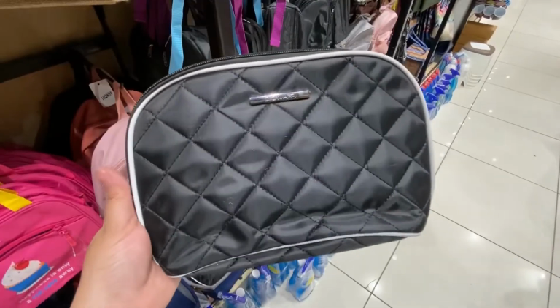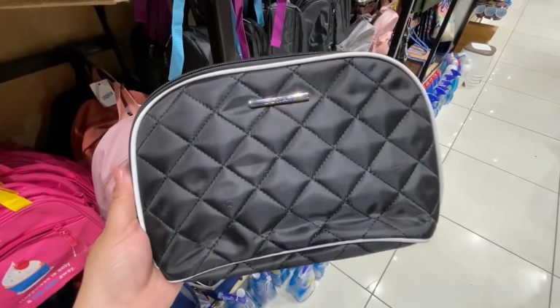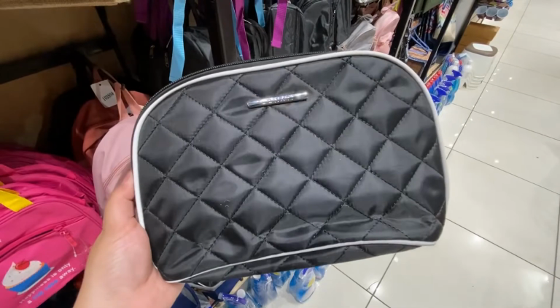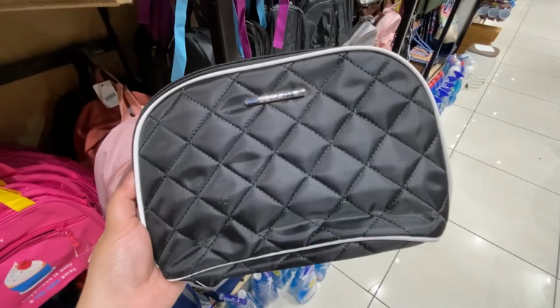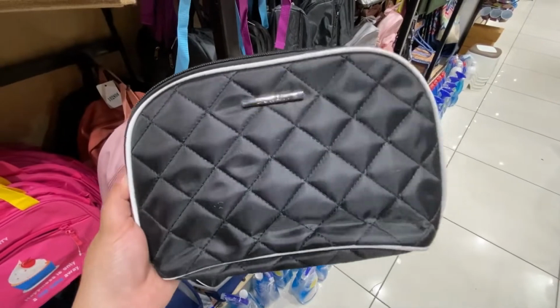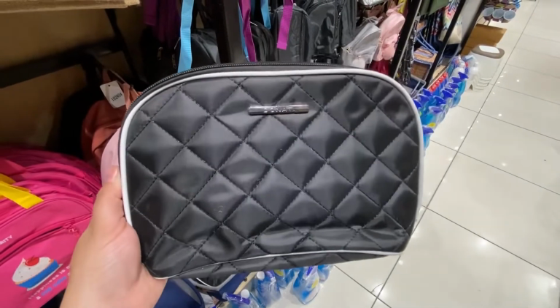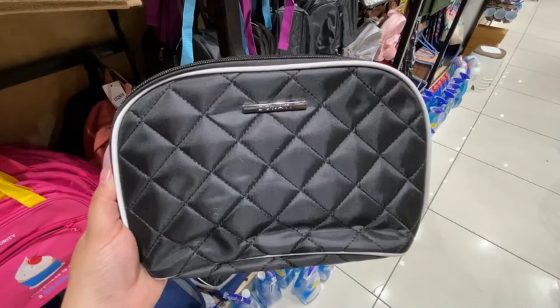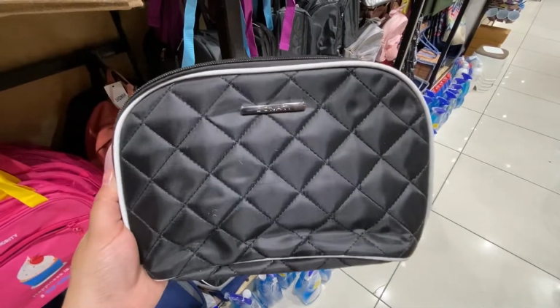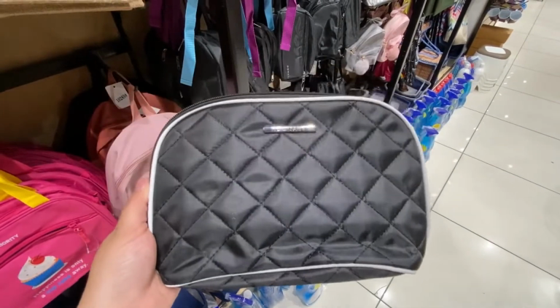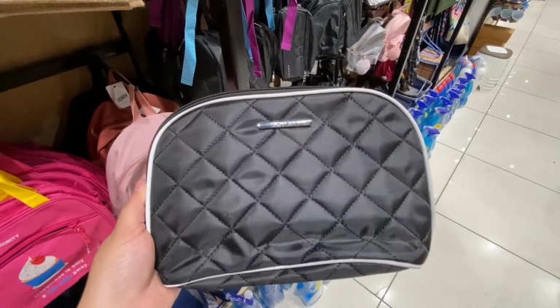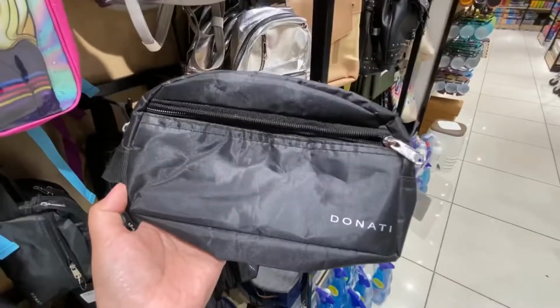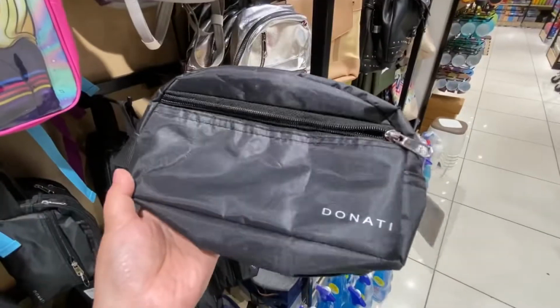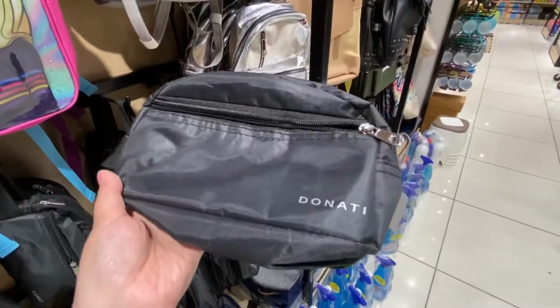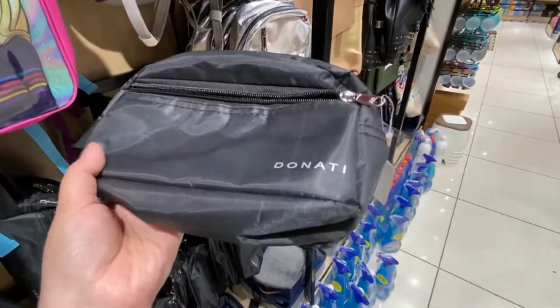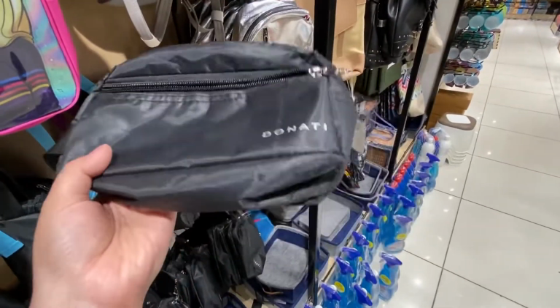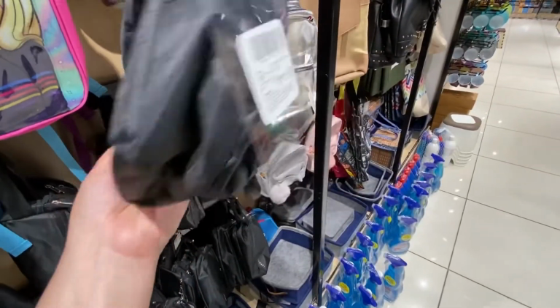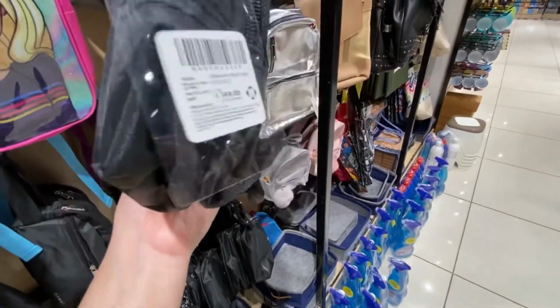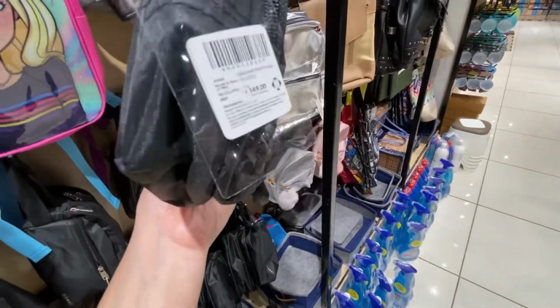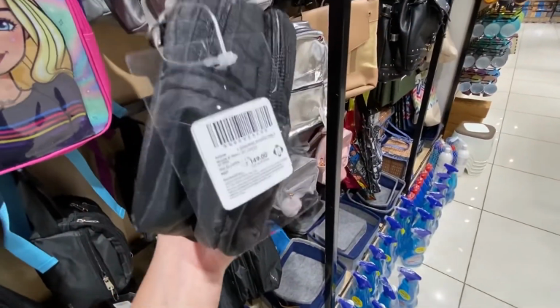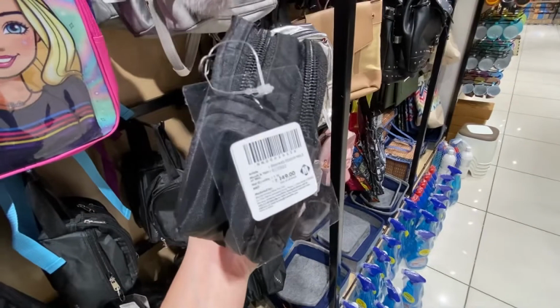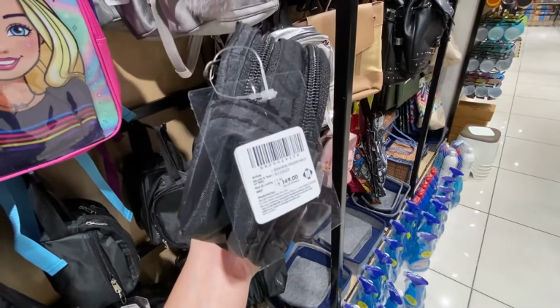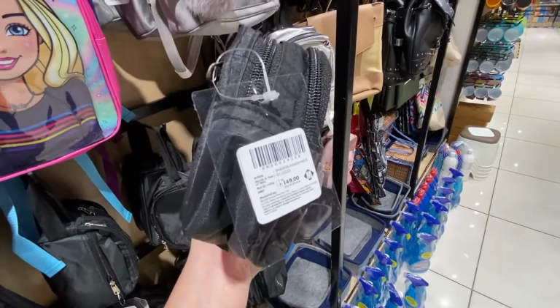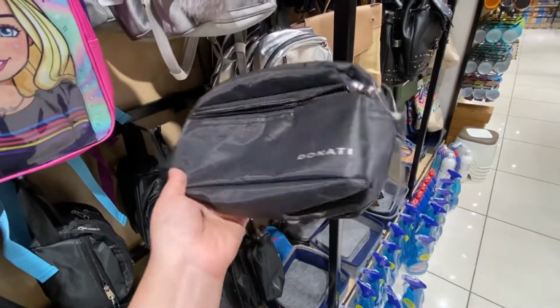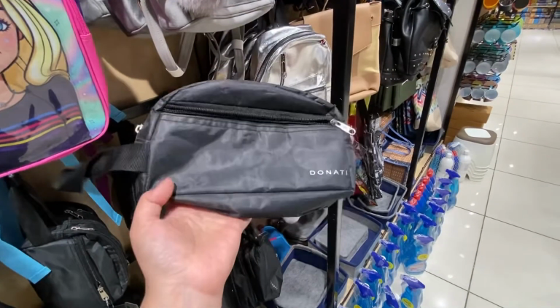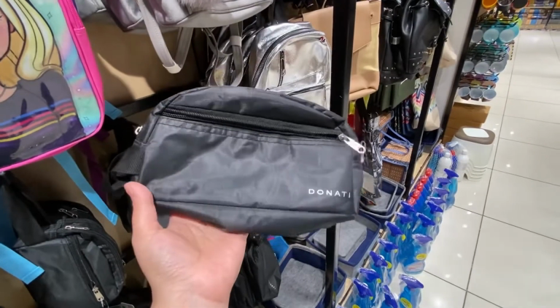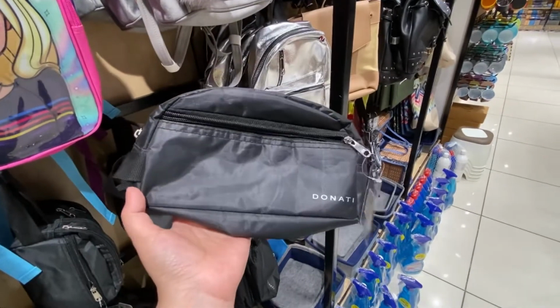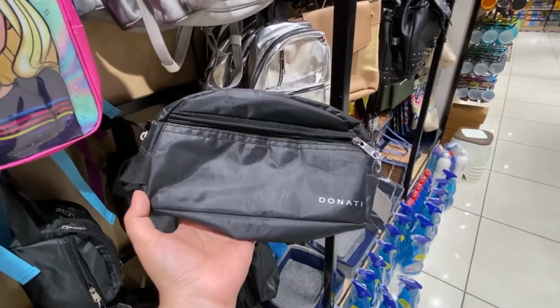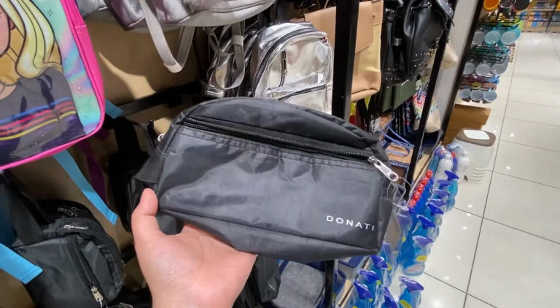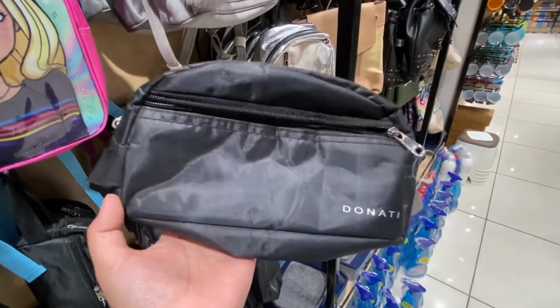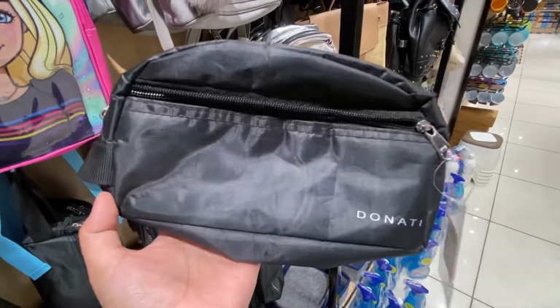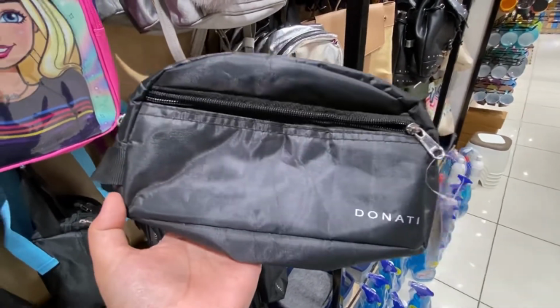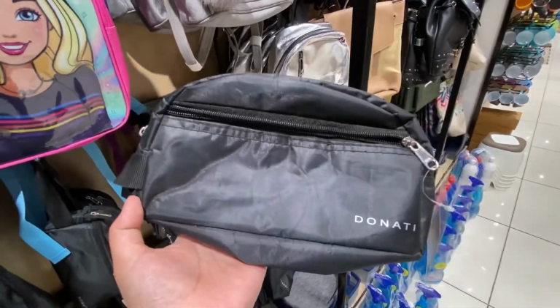This pouch is very cute, it is Rs. 200. This pouch is very nice and is Rs. 149. You can easily carry your bags with you while traveling.